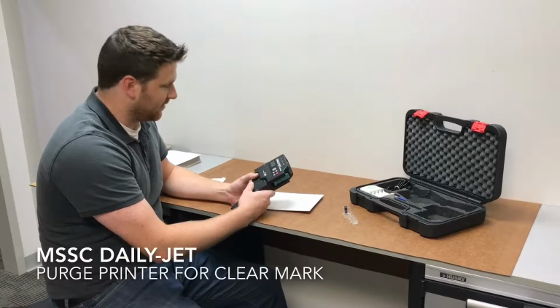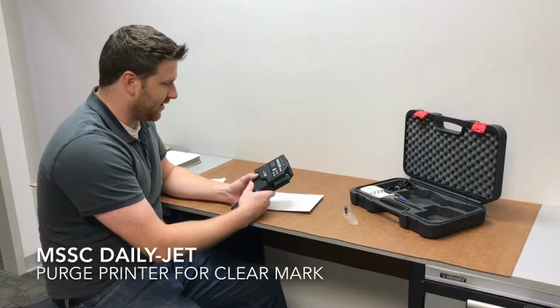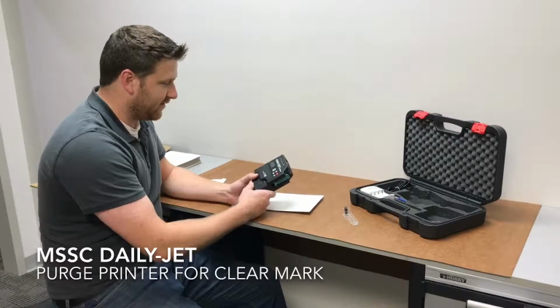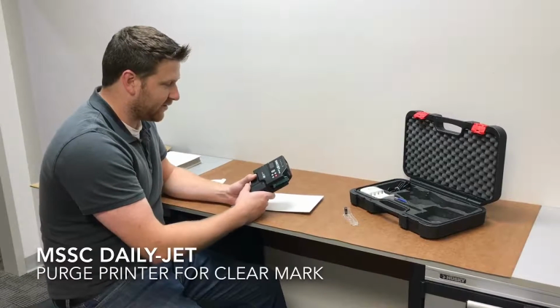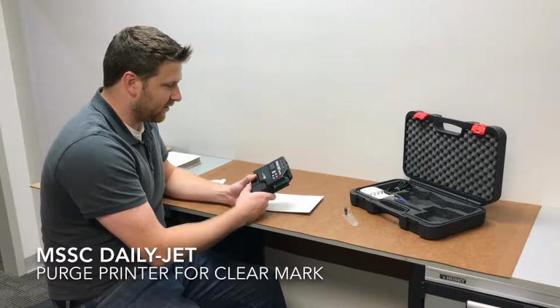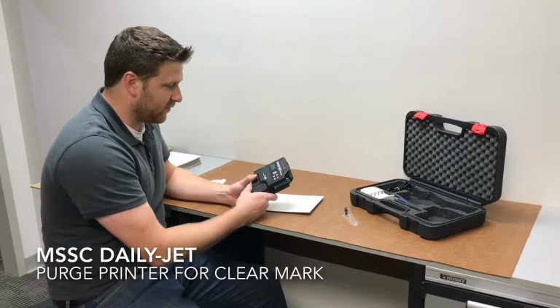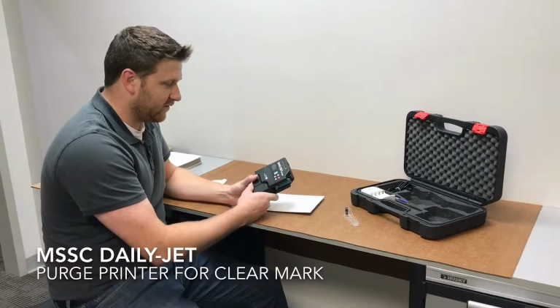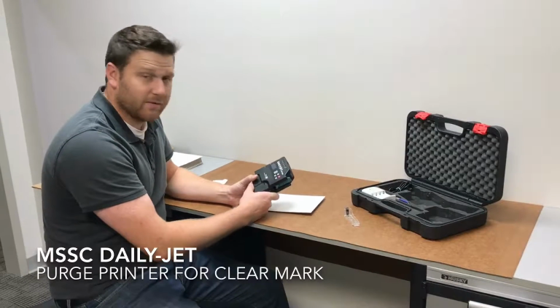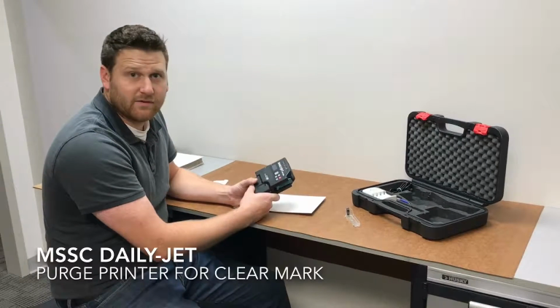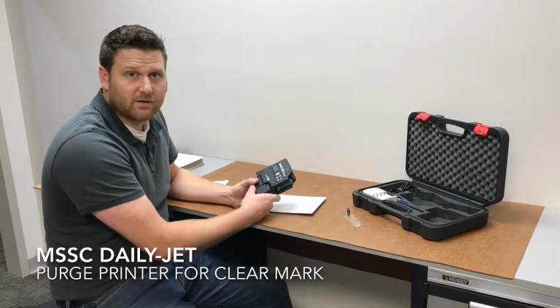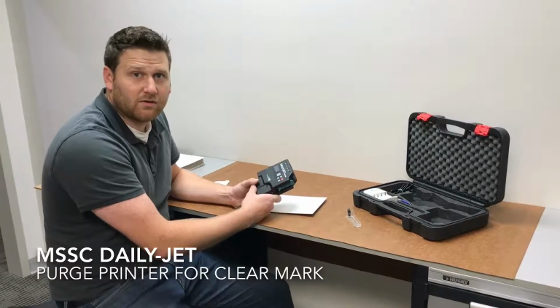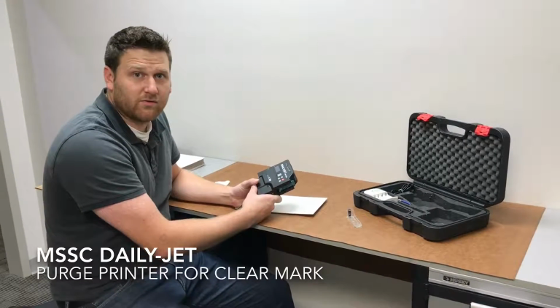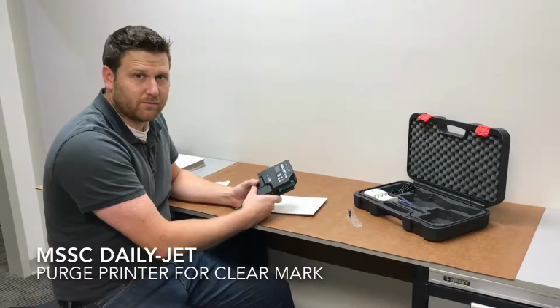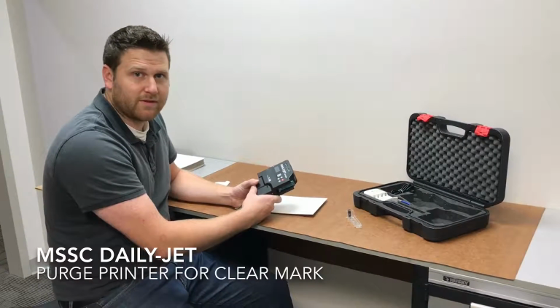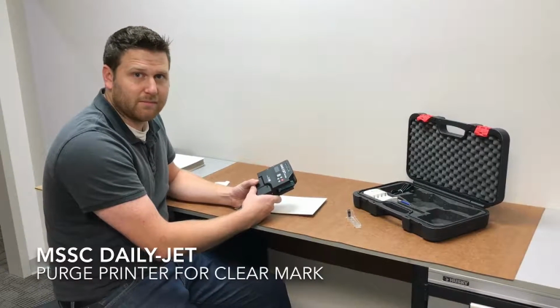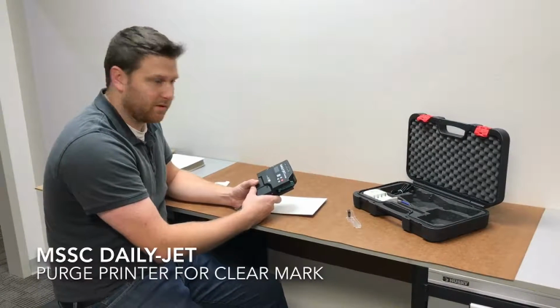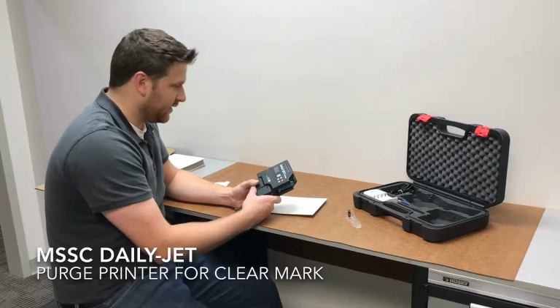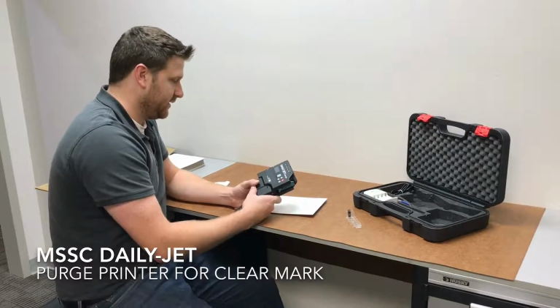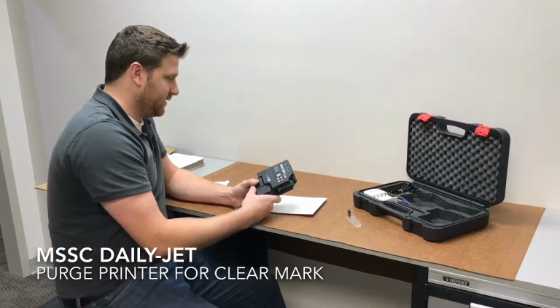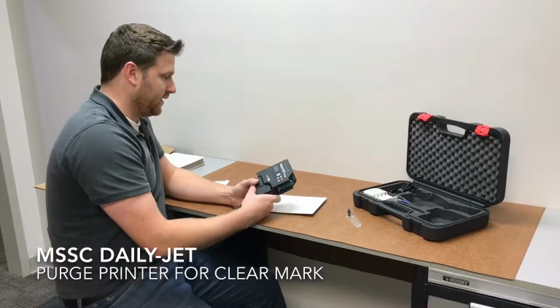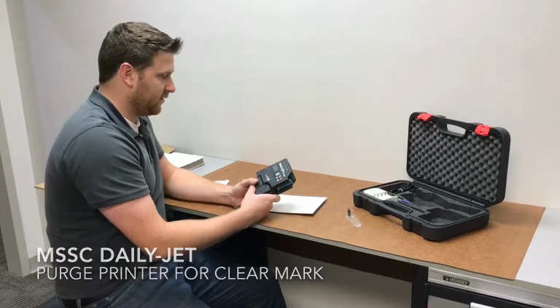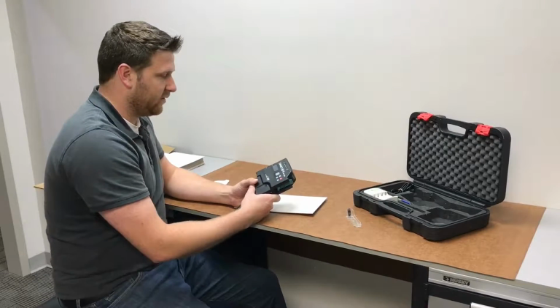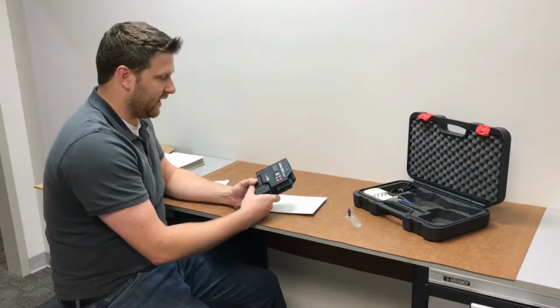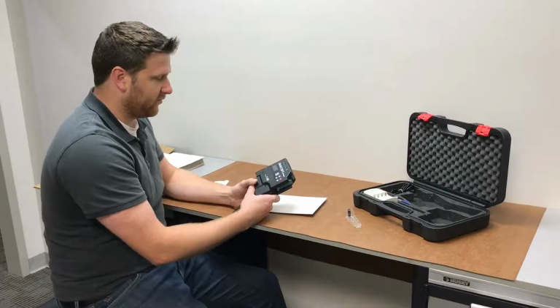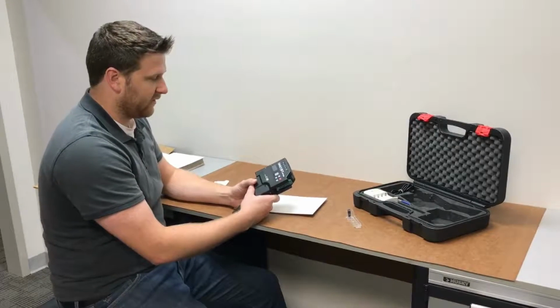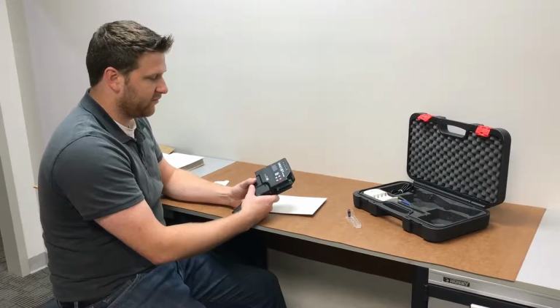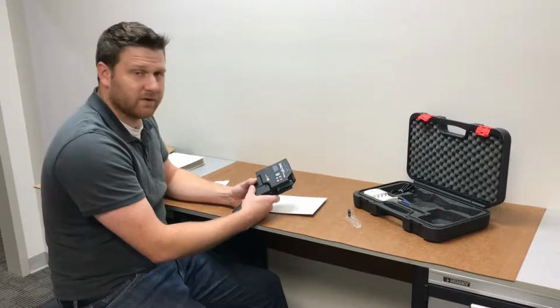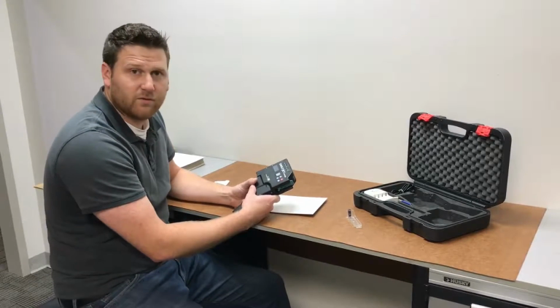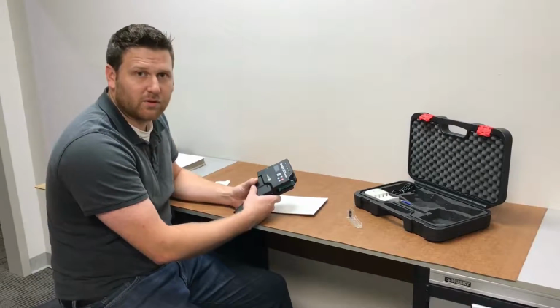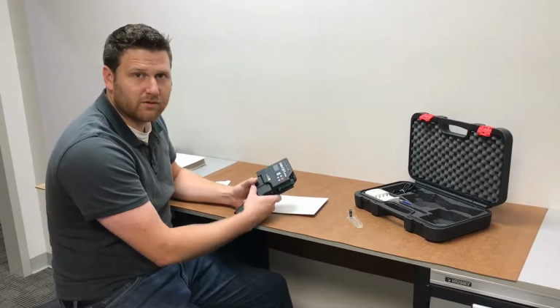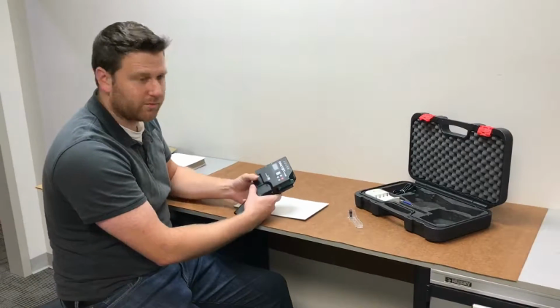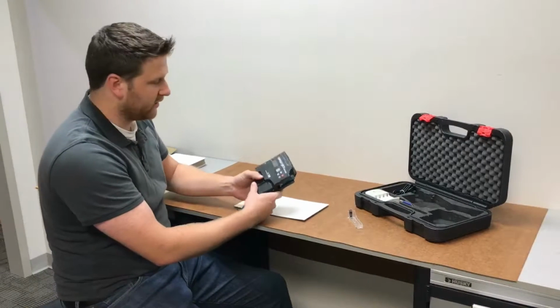Today we're going to learn what to do whenever your cartridge is printing blurry. There are two different options. Option one is to purge your print.